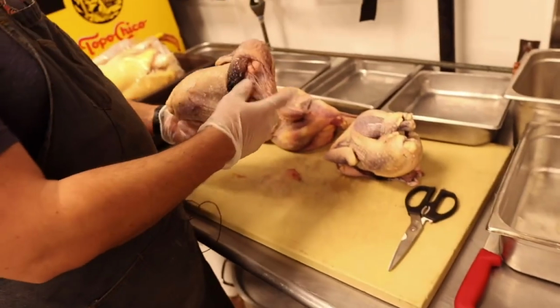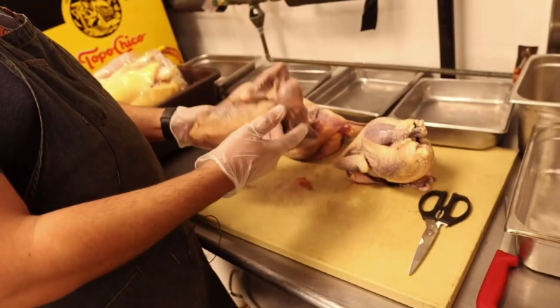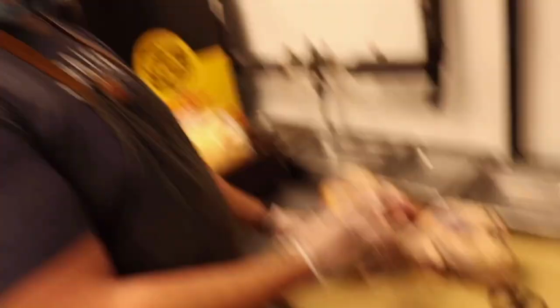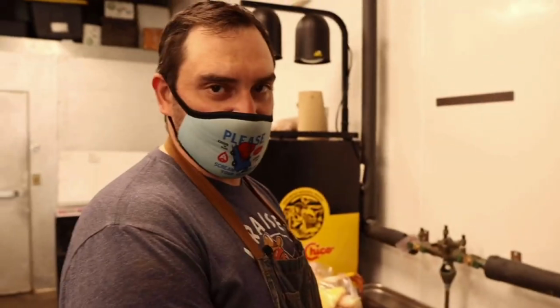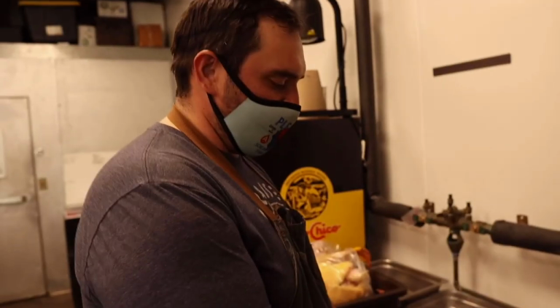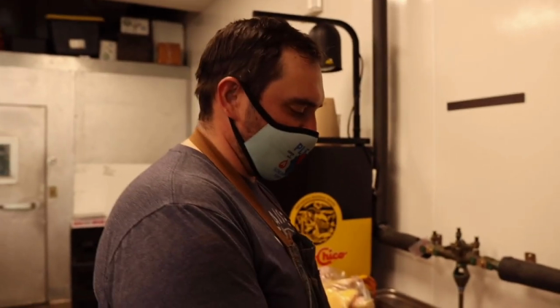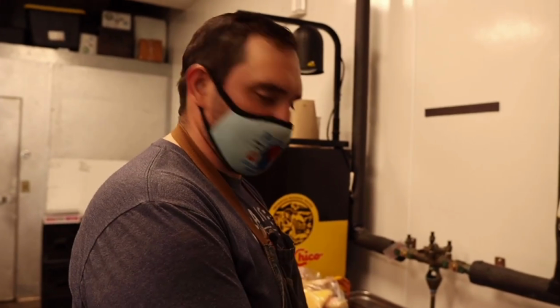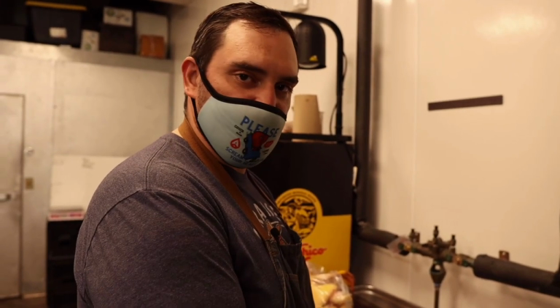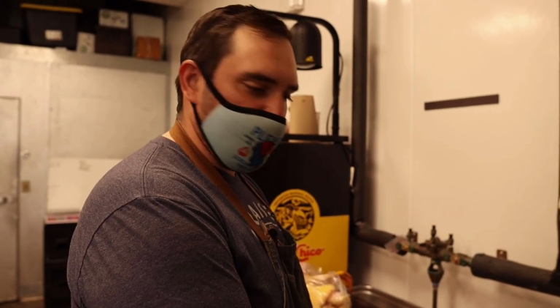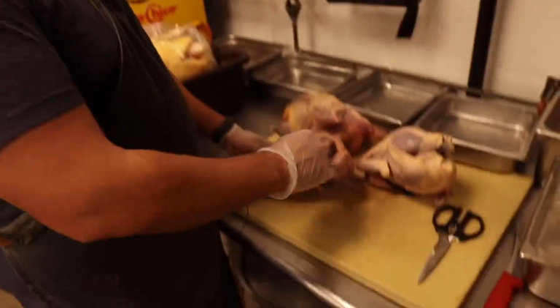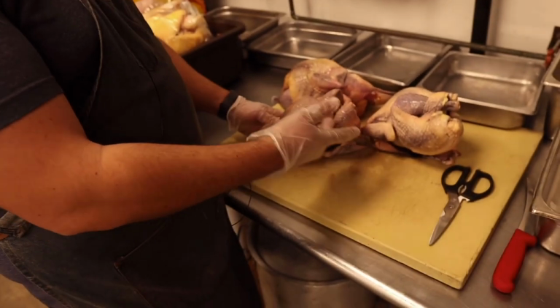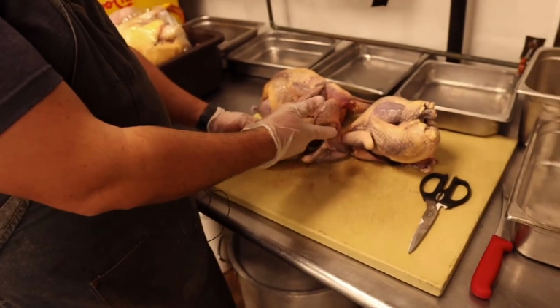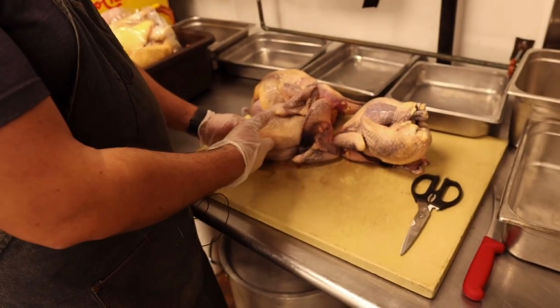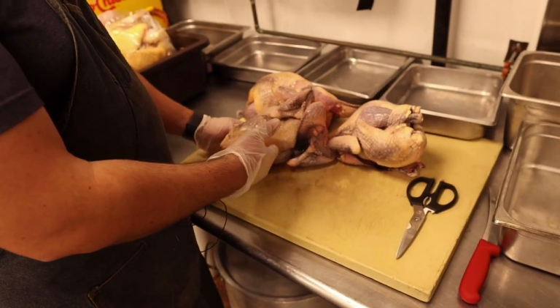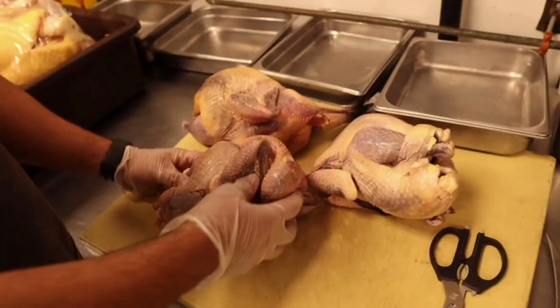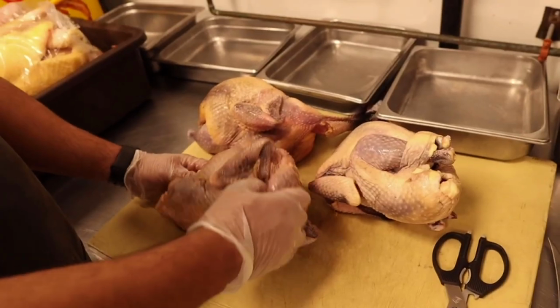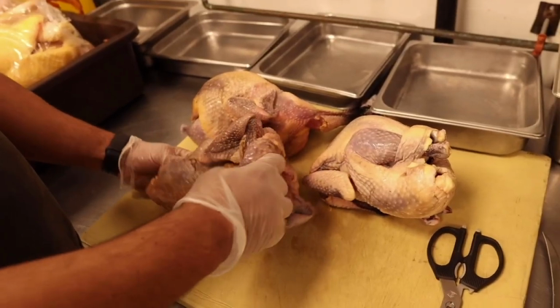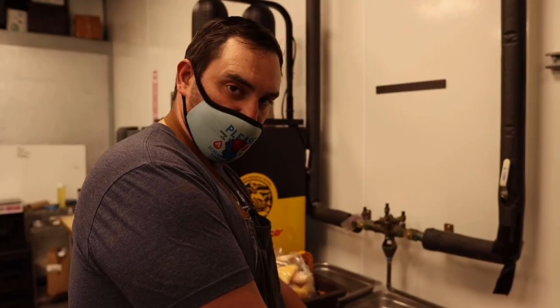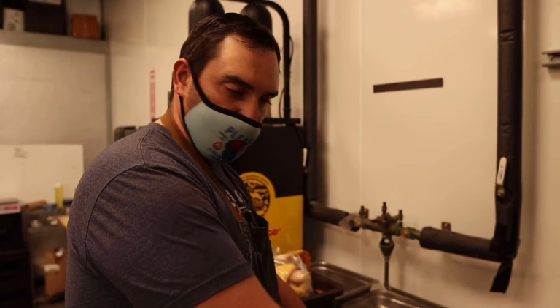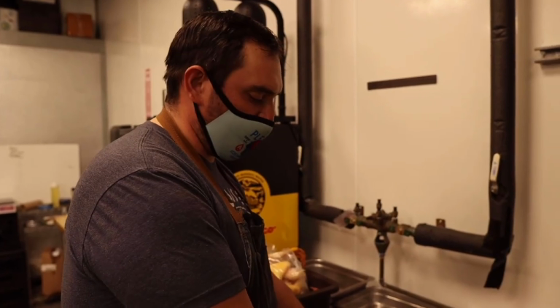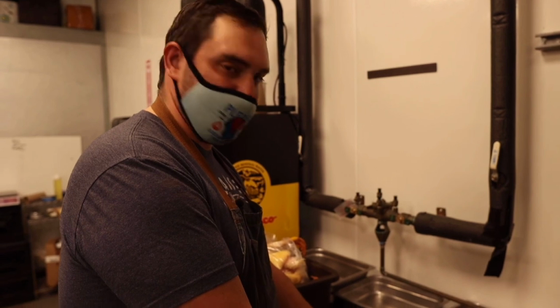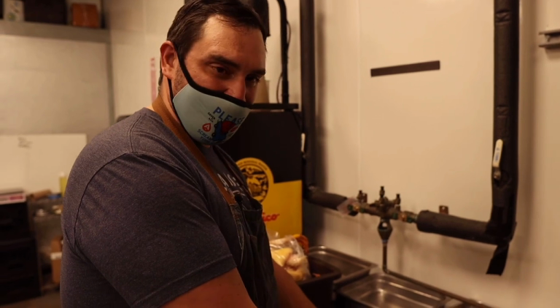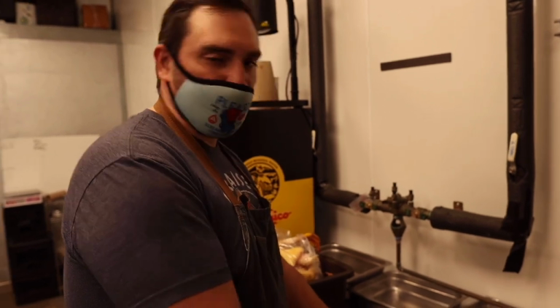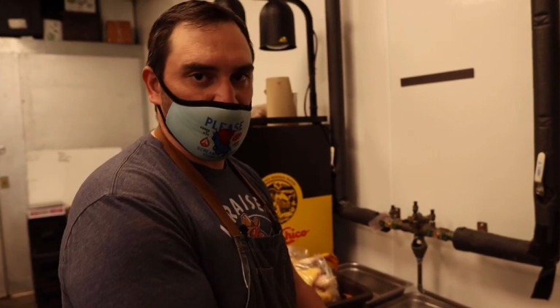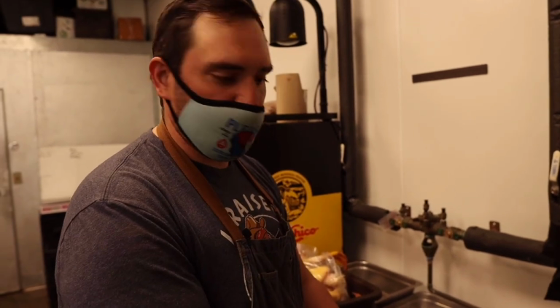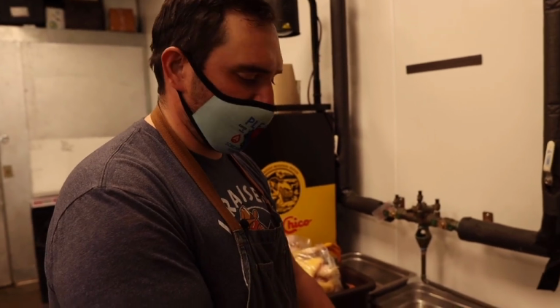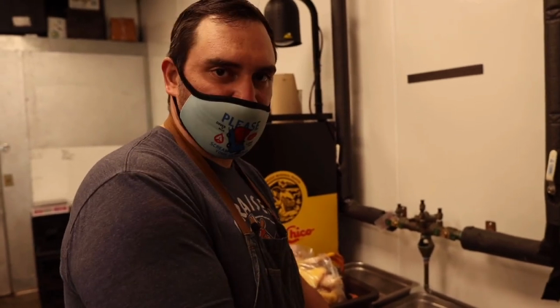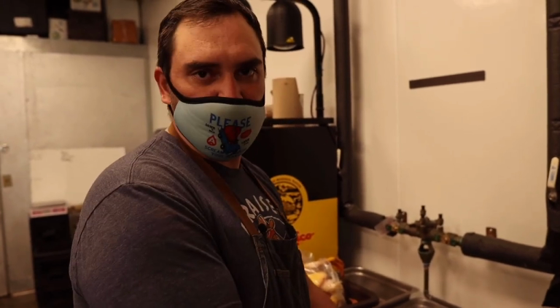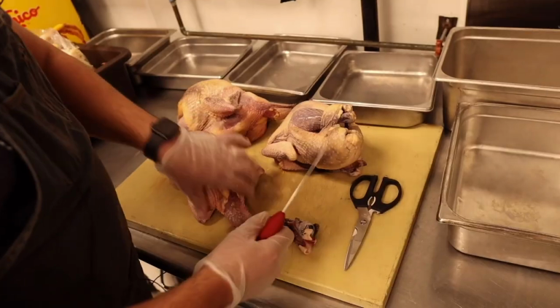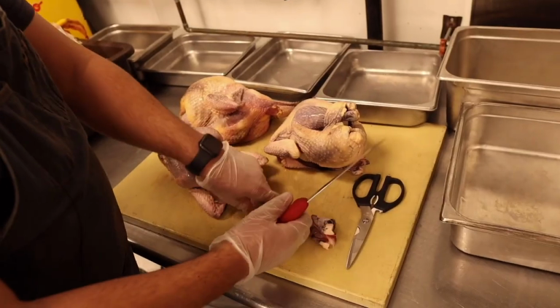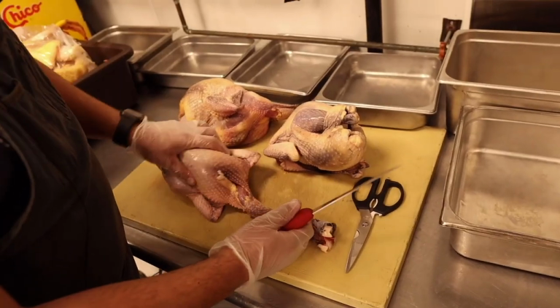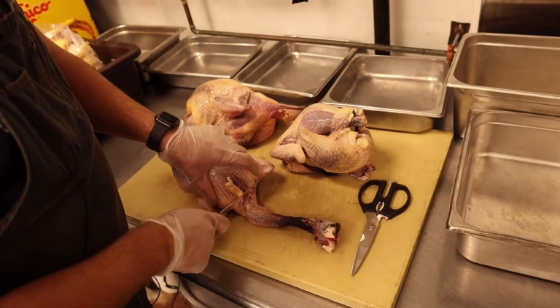From what I understand, these guinea hens are basically ancient chickens. So we're going to cut them in half, take the backbone out, cold smoke them, then confit them in duck fat, then reheat them on the Chud Box like a half chicken.